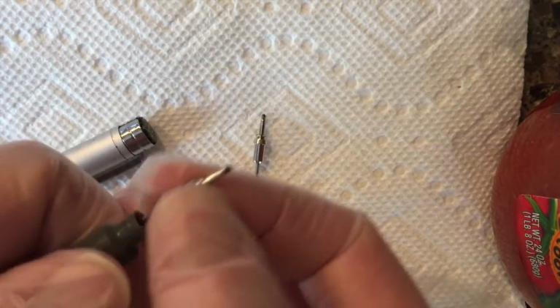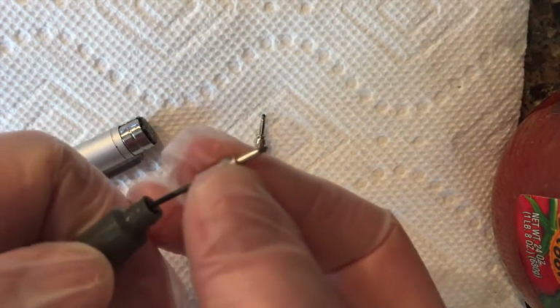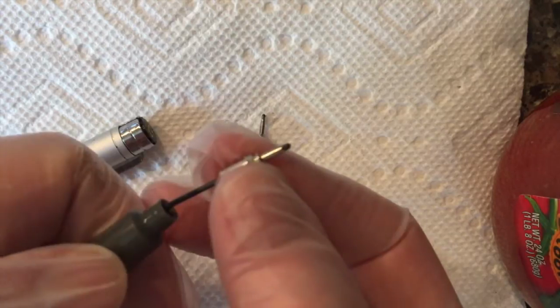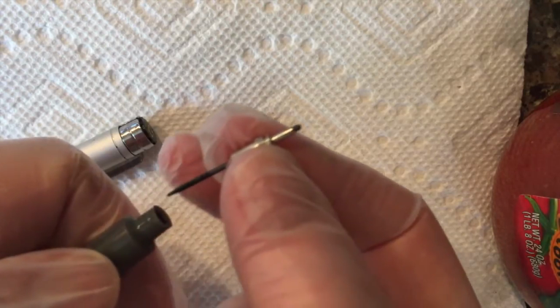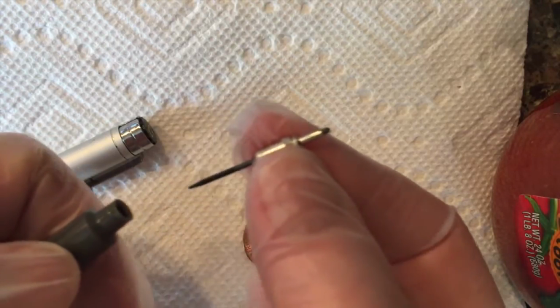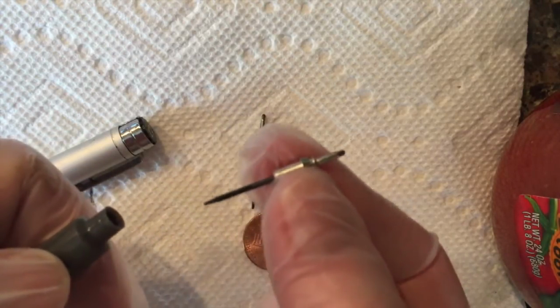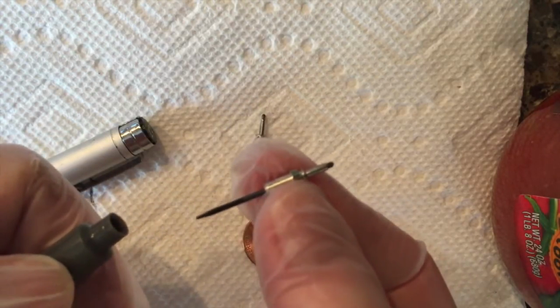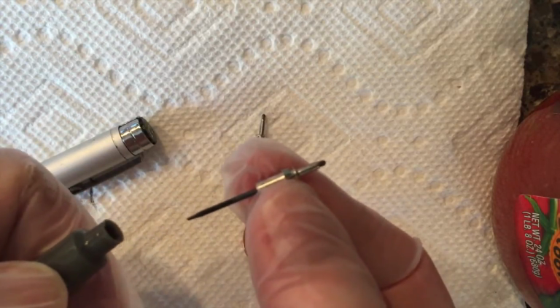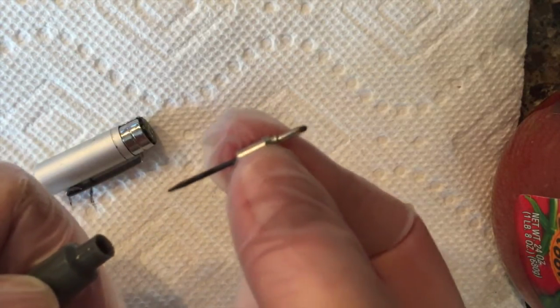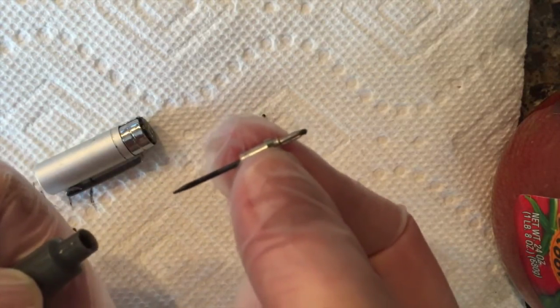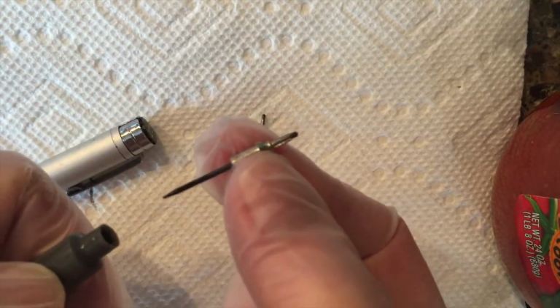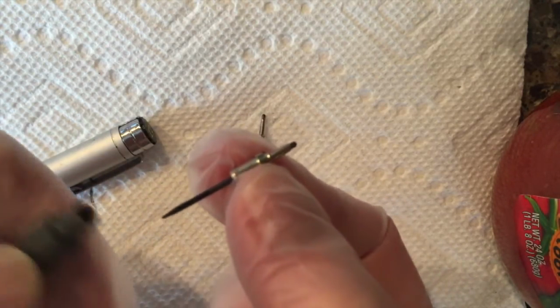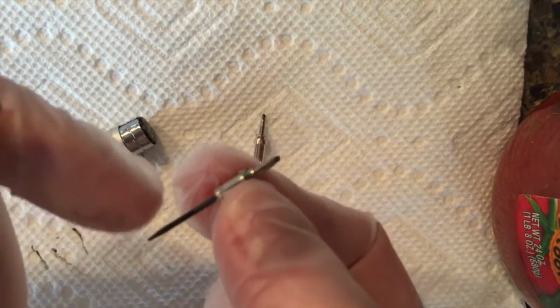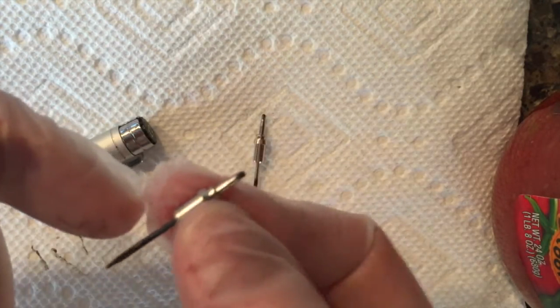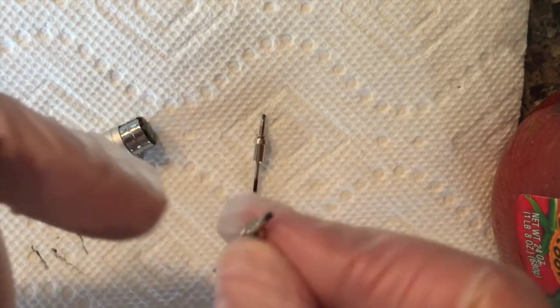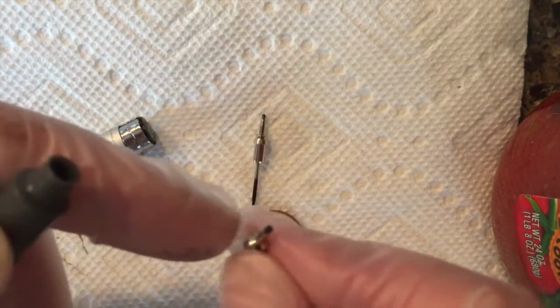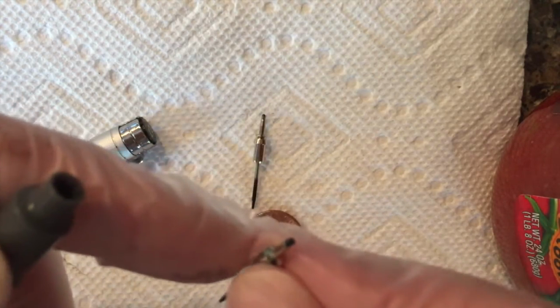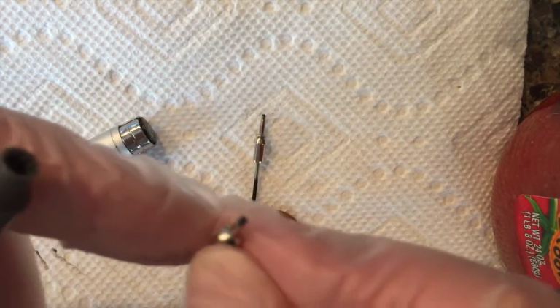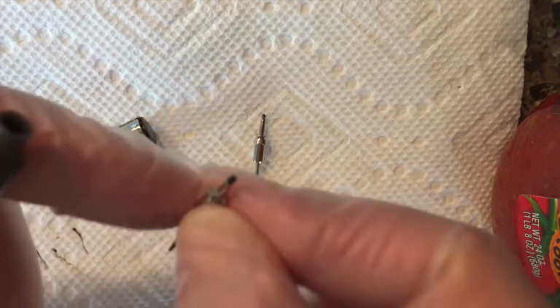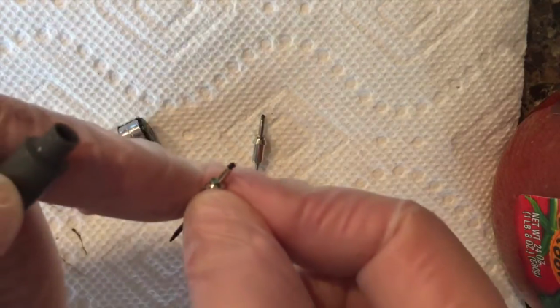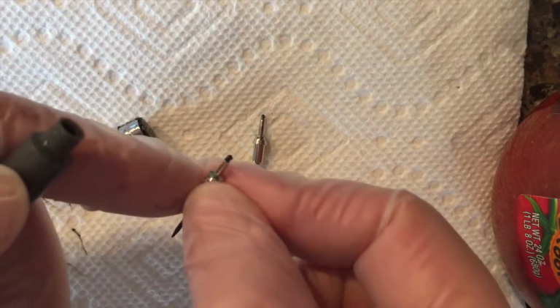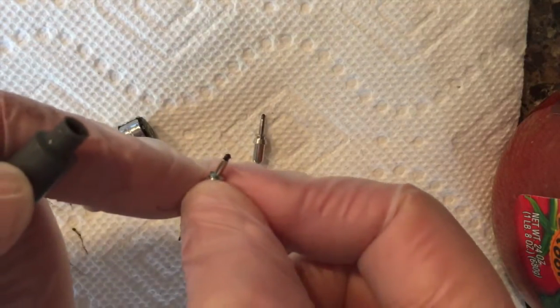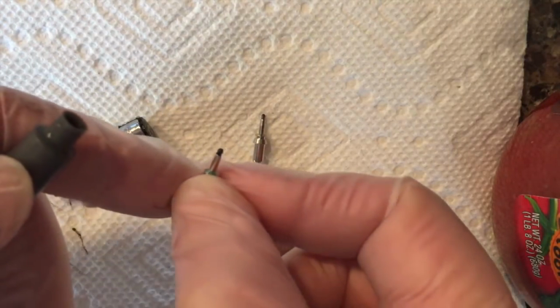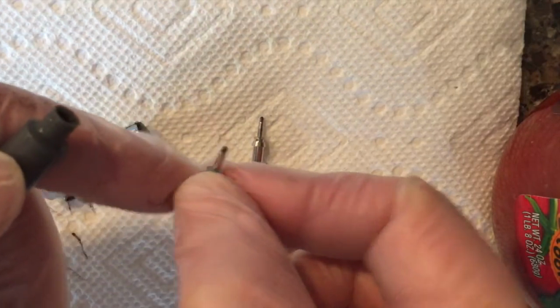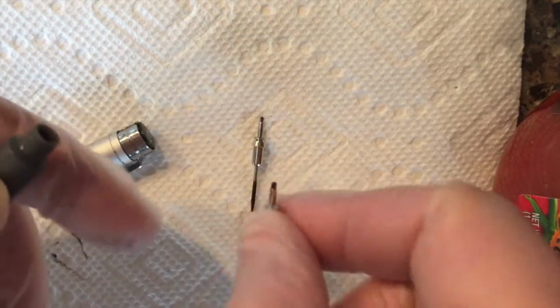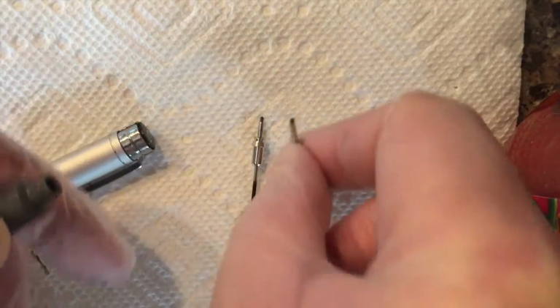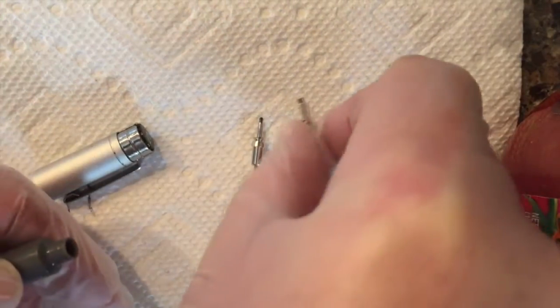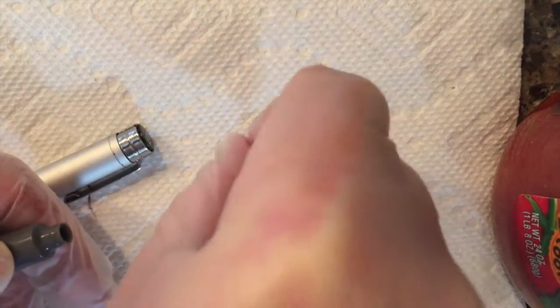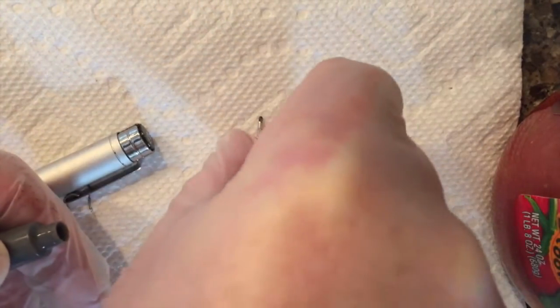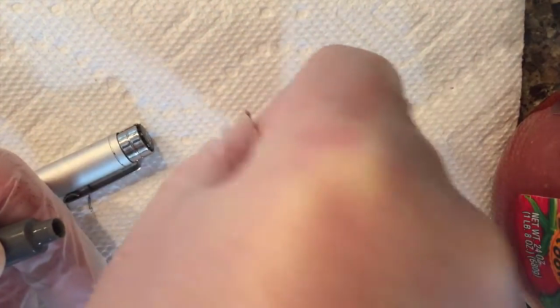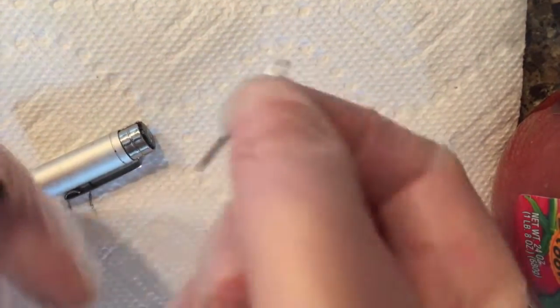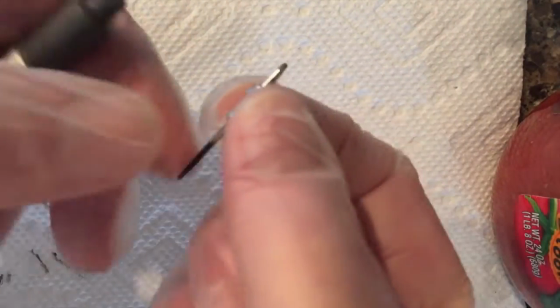I'm wearing gloves because I don't want to get ink all over me. You can see the ink is on the end here. This tip is damaged — I don't know if you can see that, but I'm going to replace it with a new one.